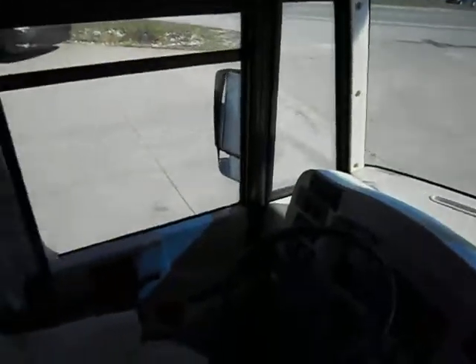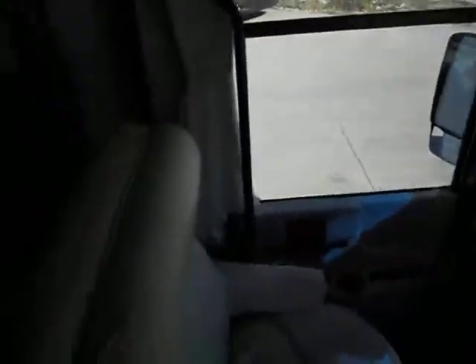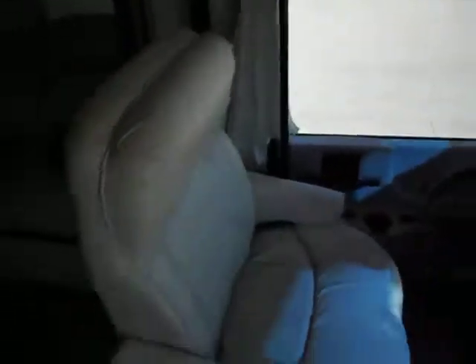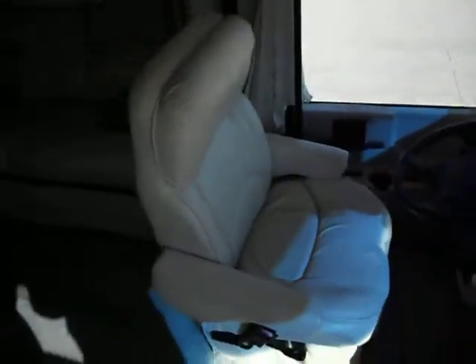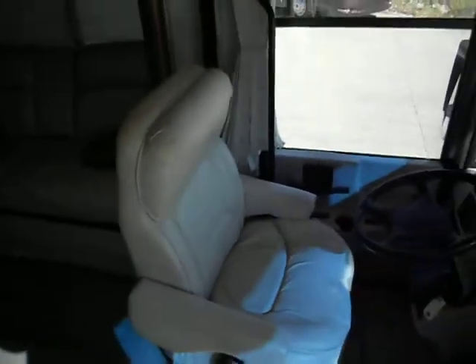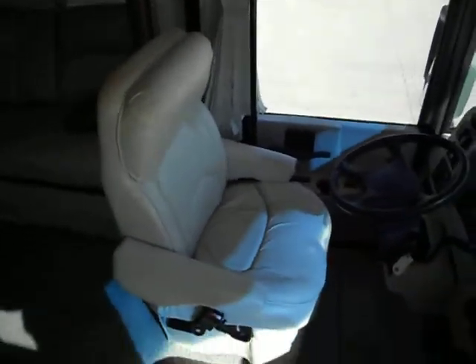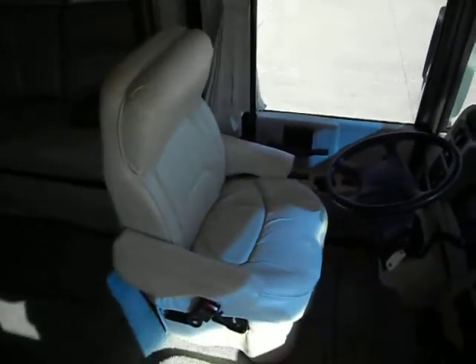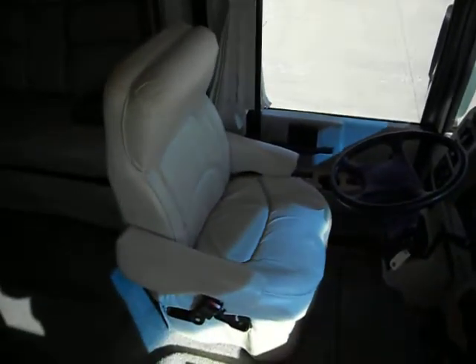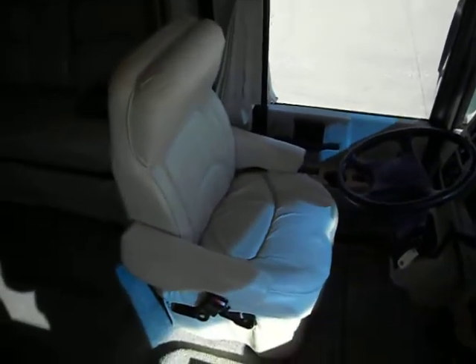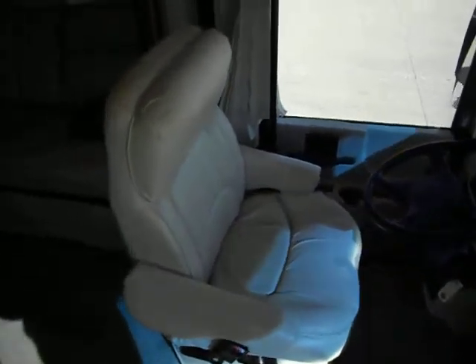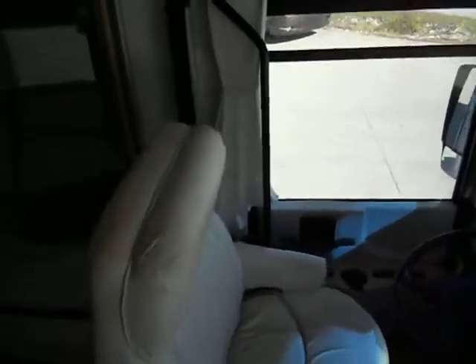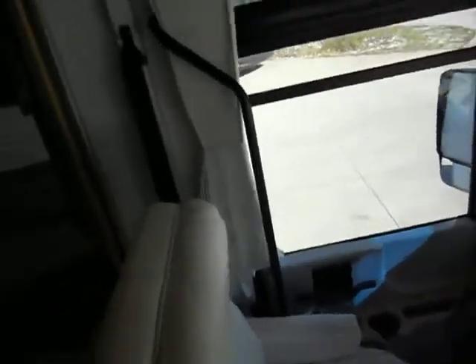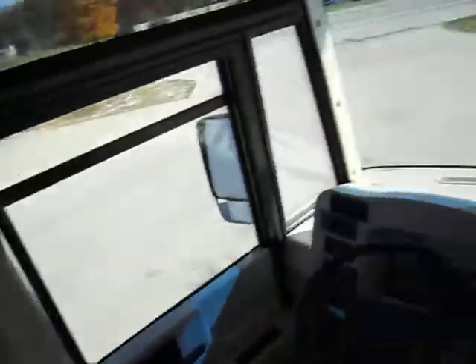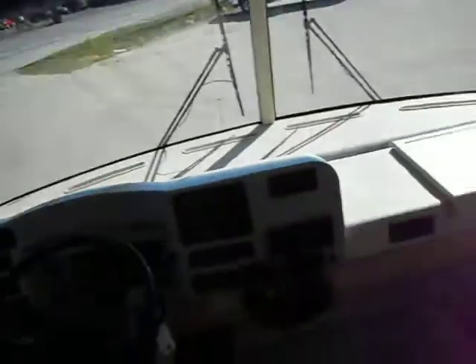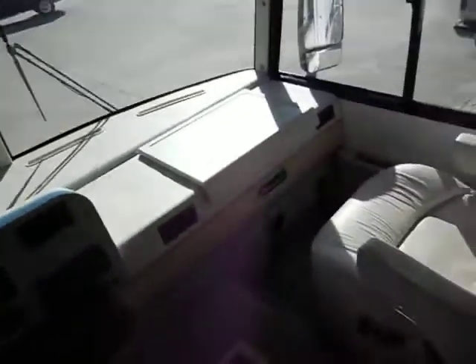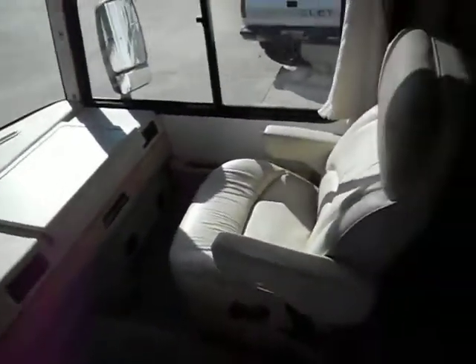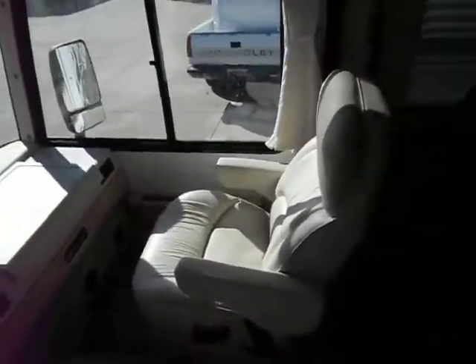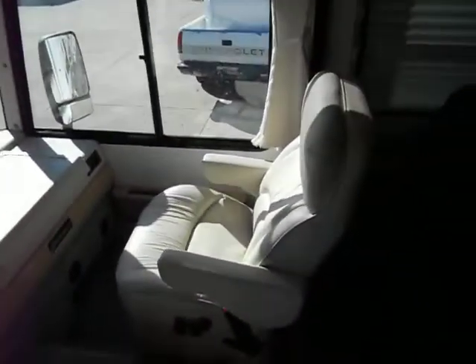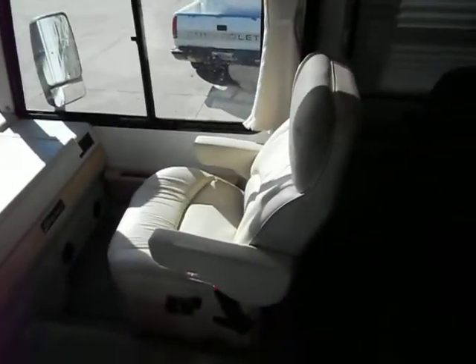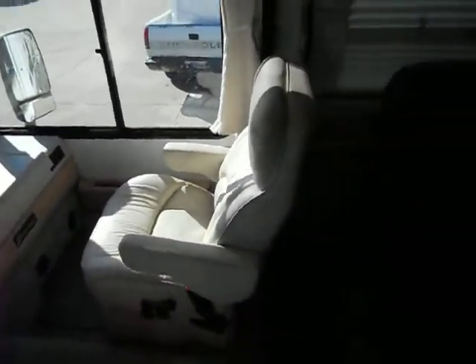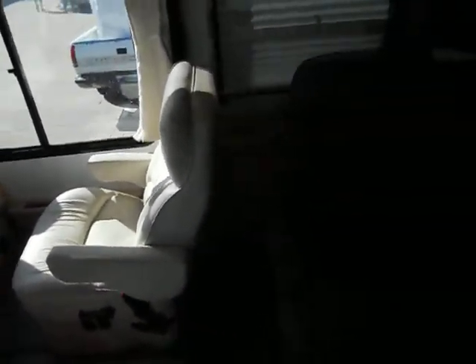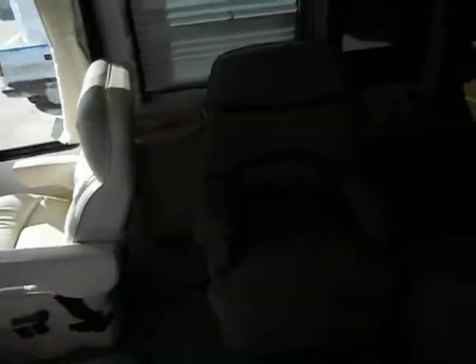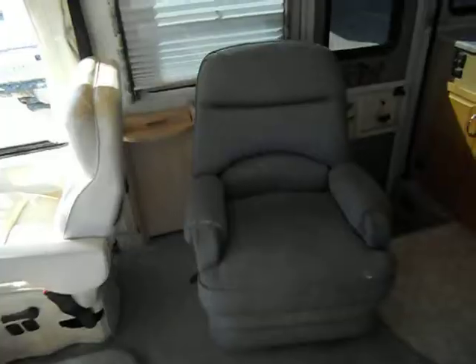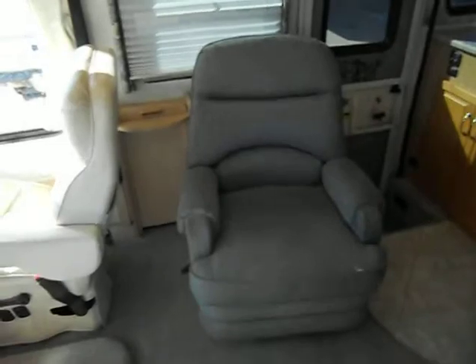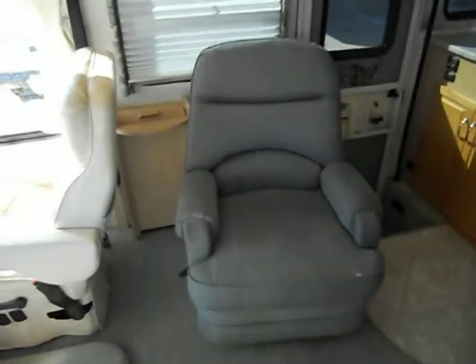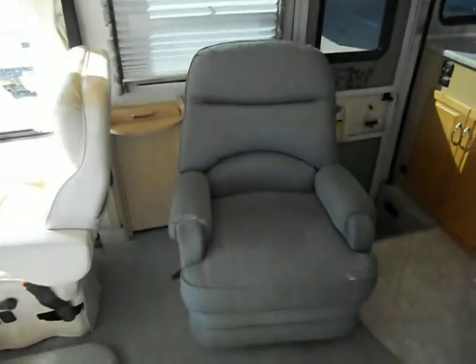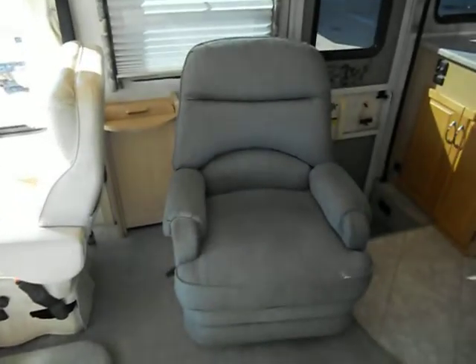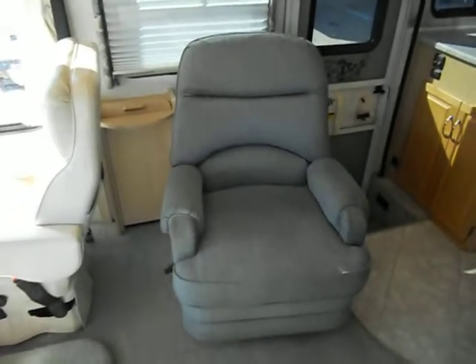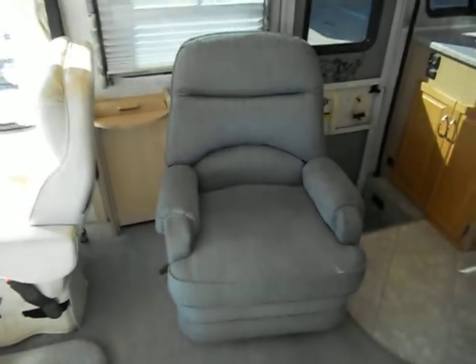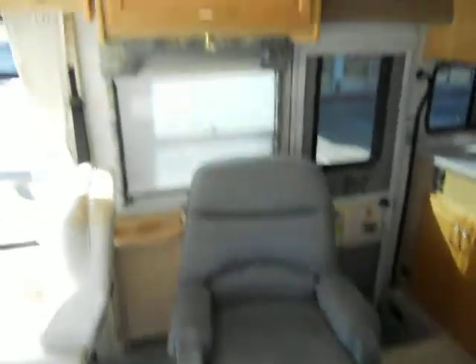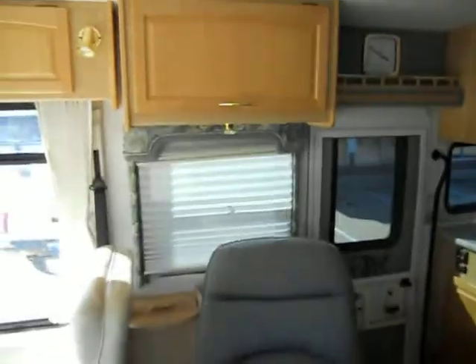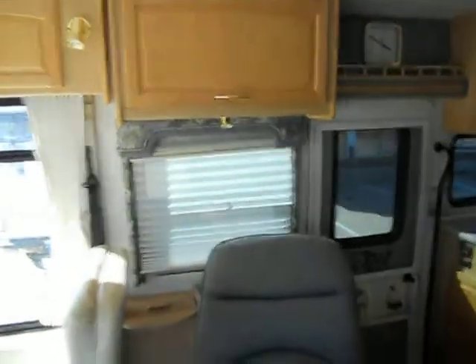Both cabin chairs are in very good shape with no rips or tears in either one. Right behind your passenger chair, you have a nice swivel chair, a coffee table, and an upper cabinet.